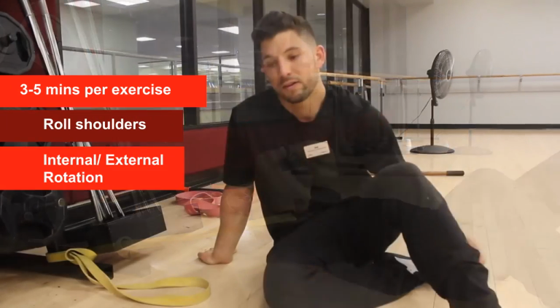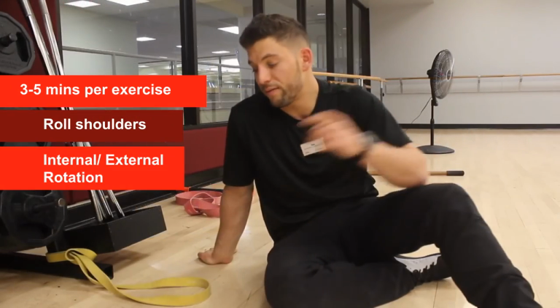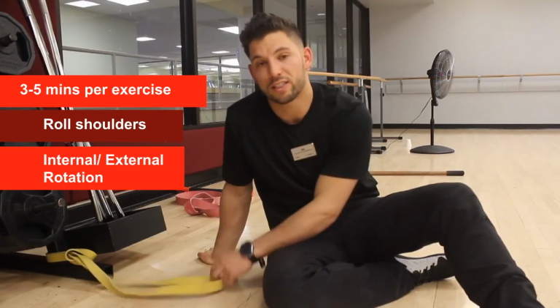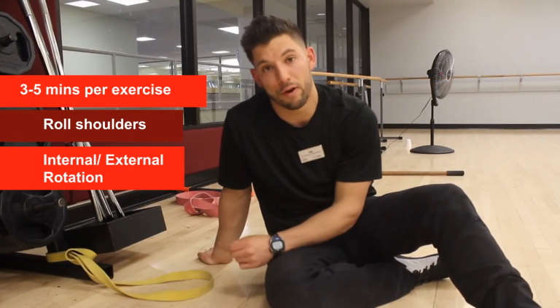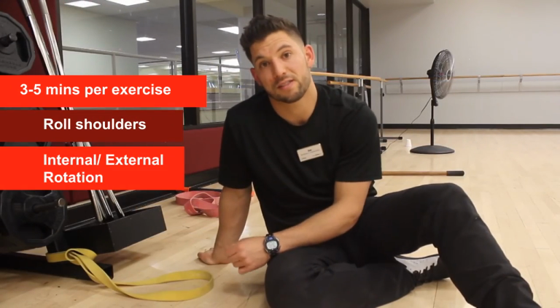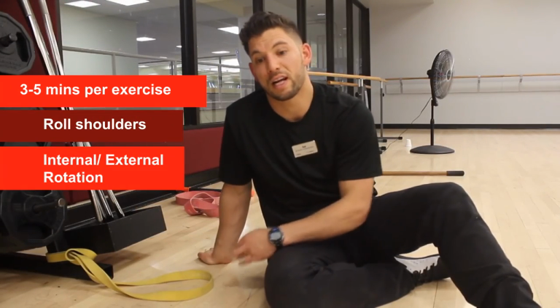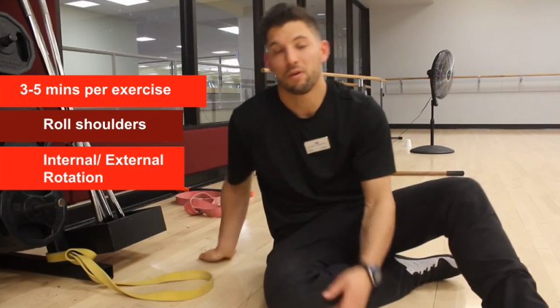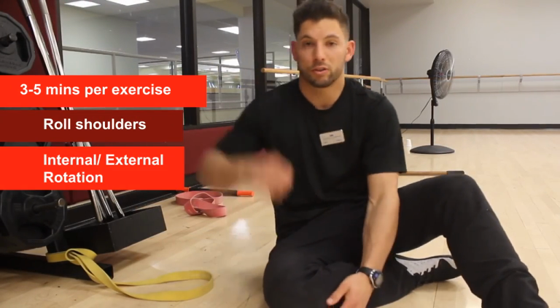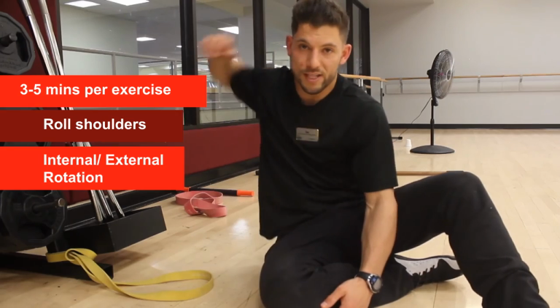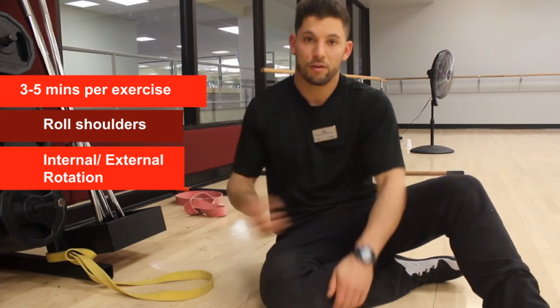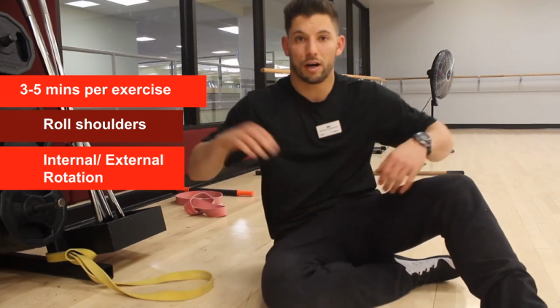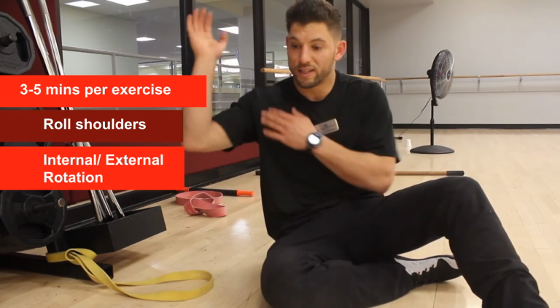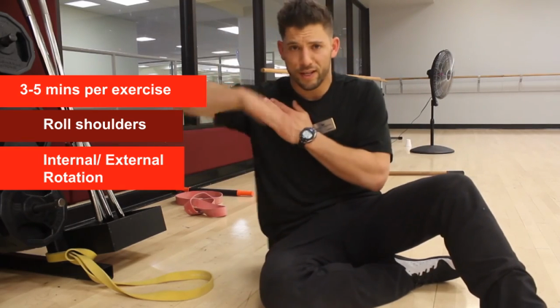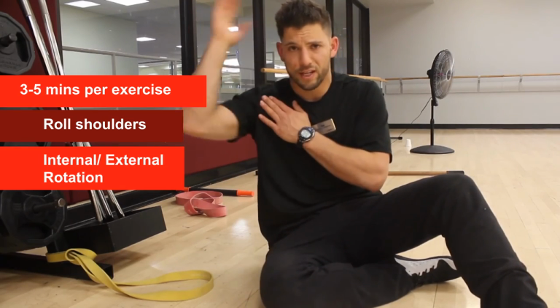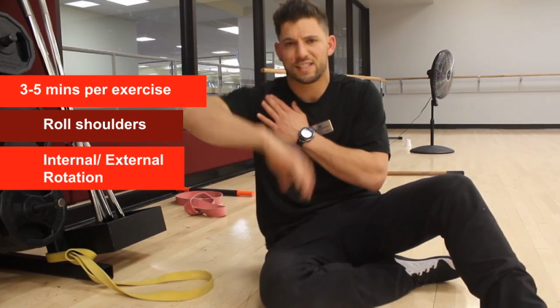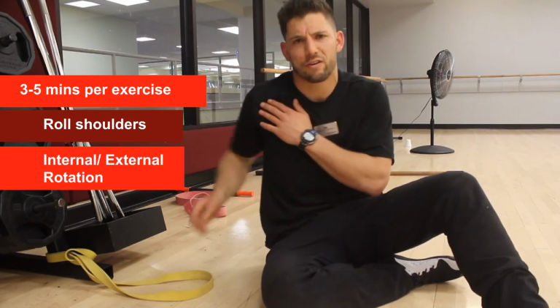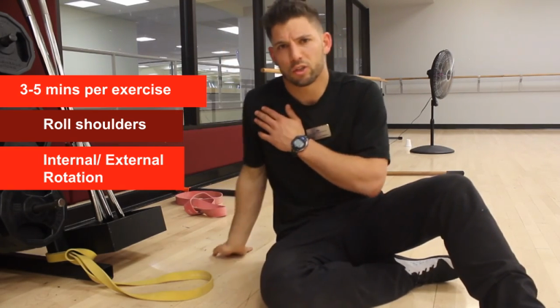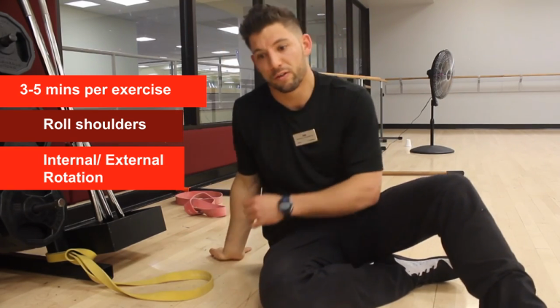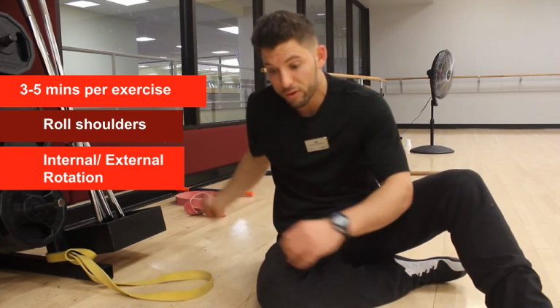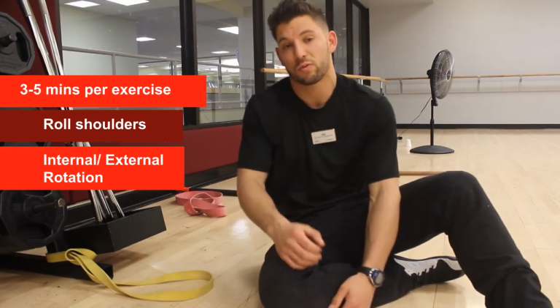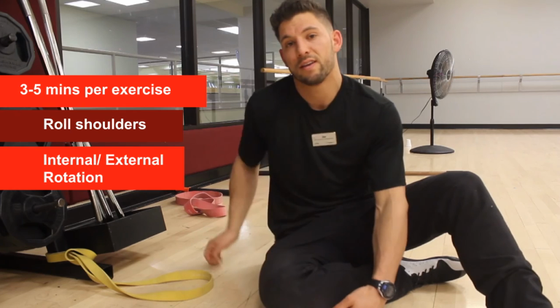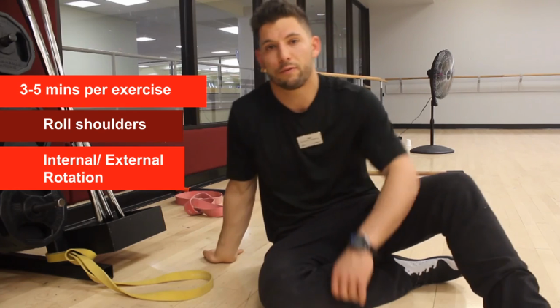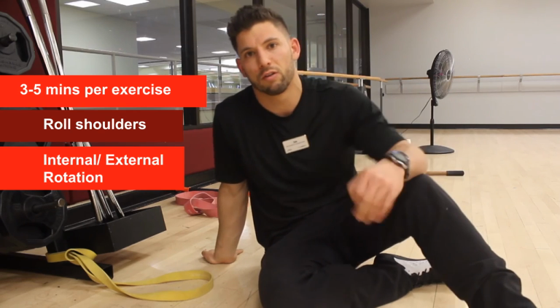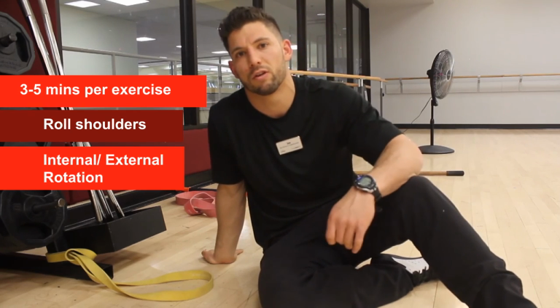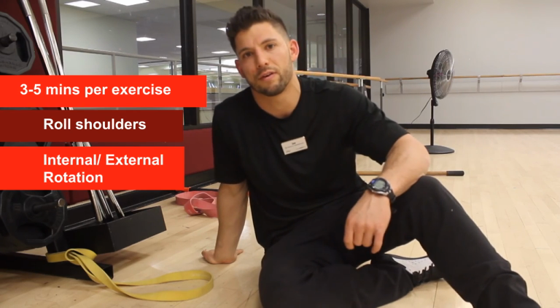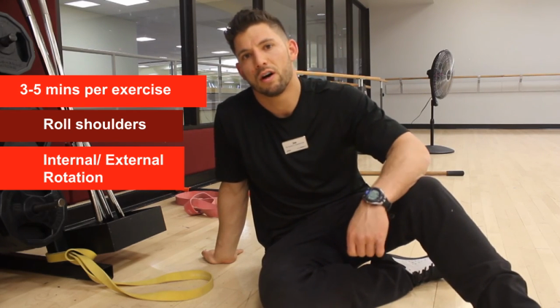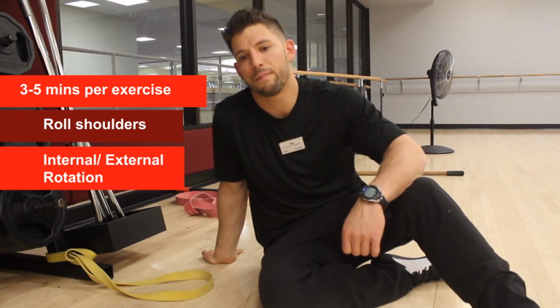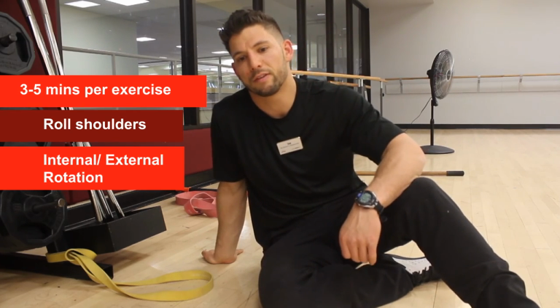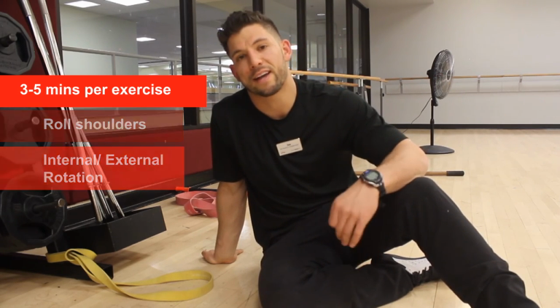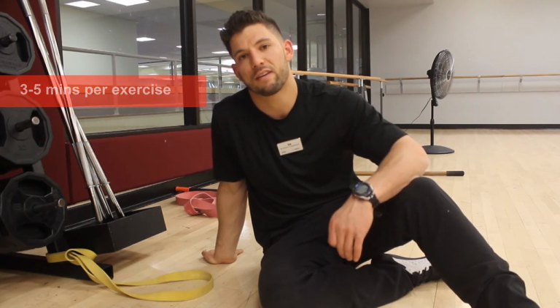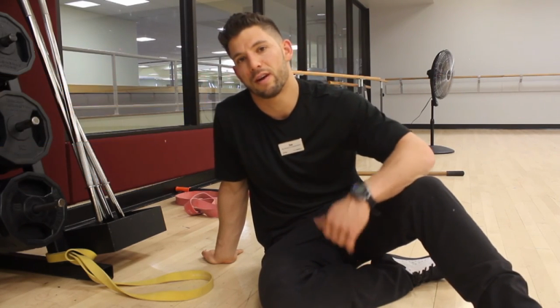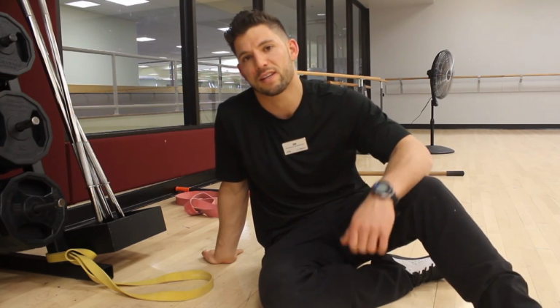Give that stretch two to three minutes. Come up, roll your shoulders out. Go into internal and external rotation — just see how your shoulder feels. Go through your tennis swing, see if you feel a little loose or a little different. Check back in again. Thanks, guys.